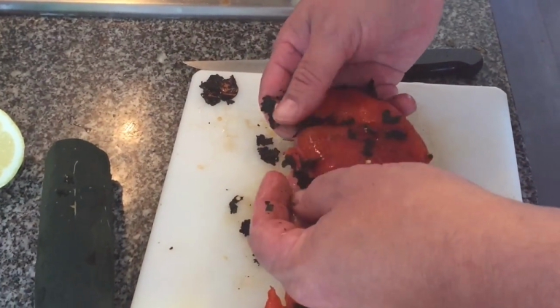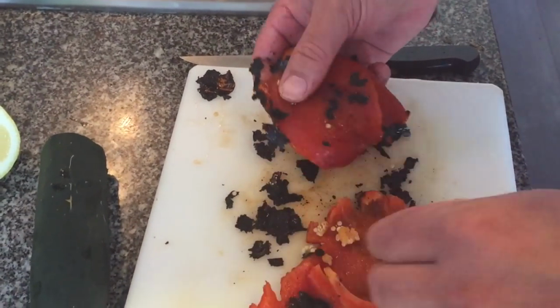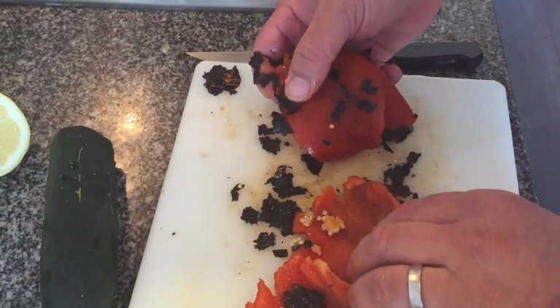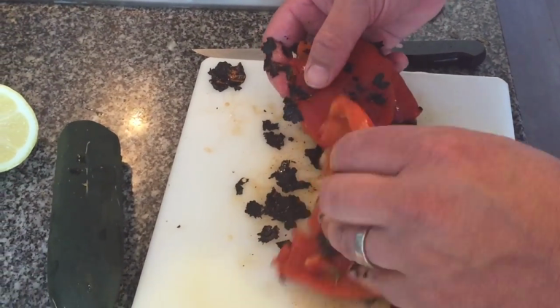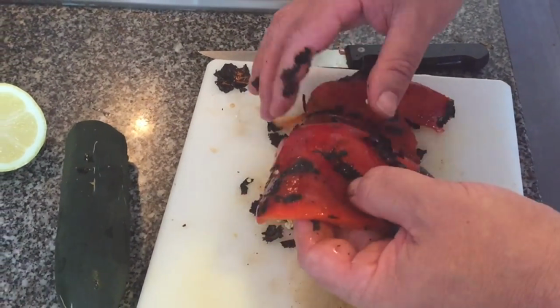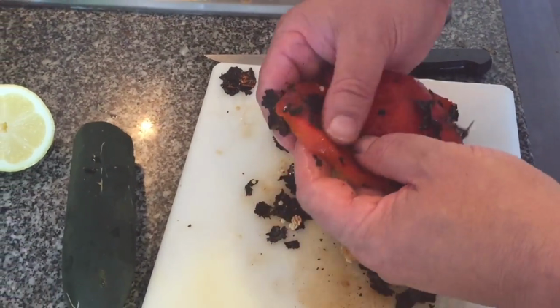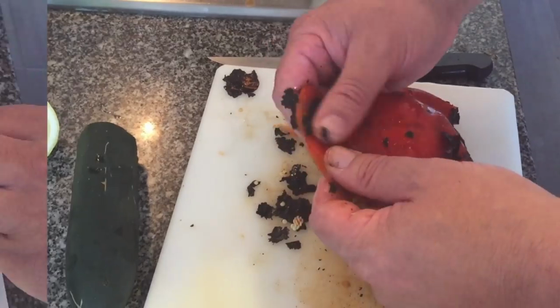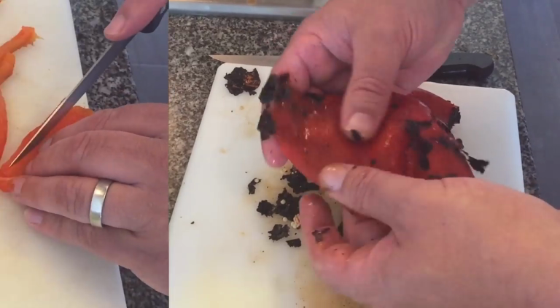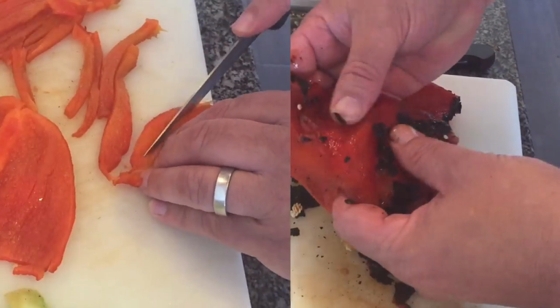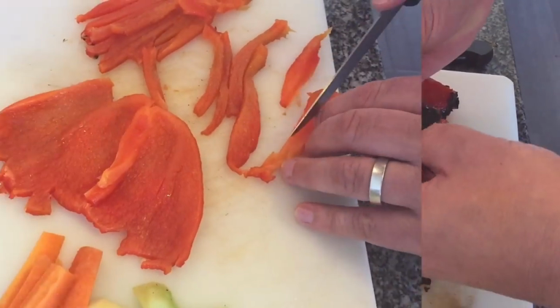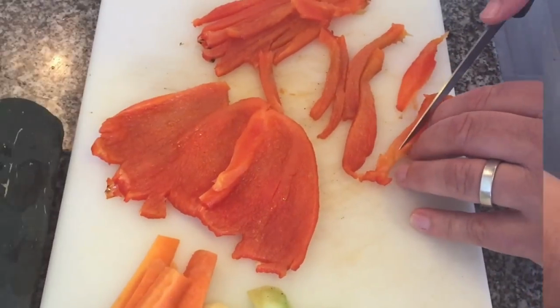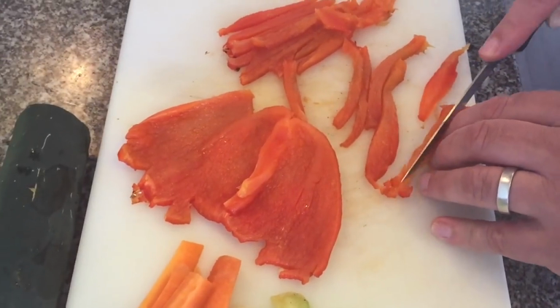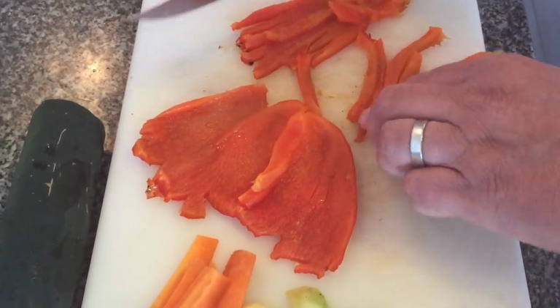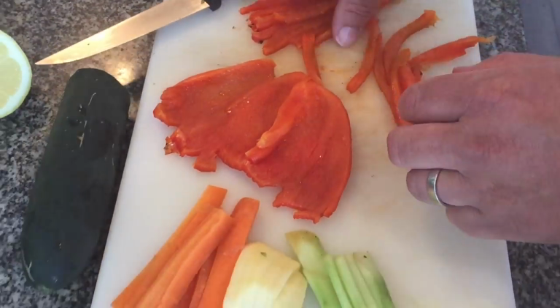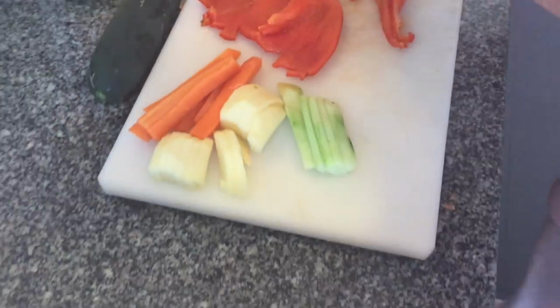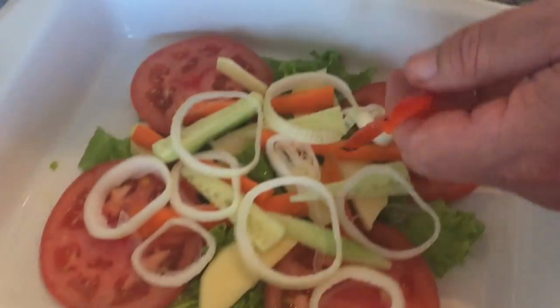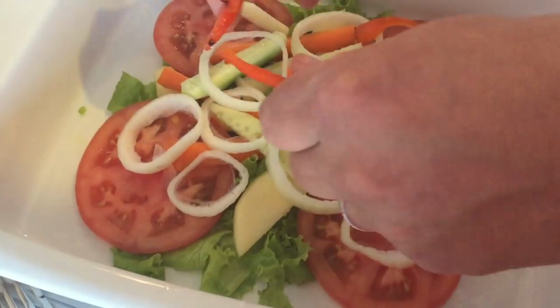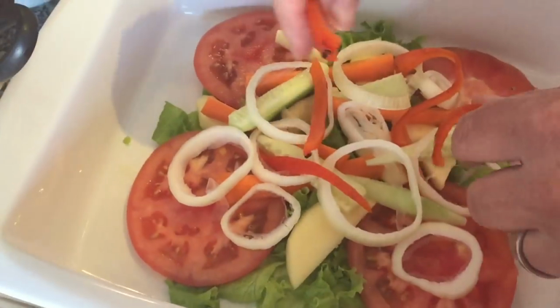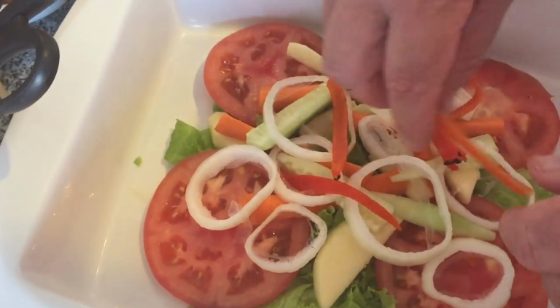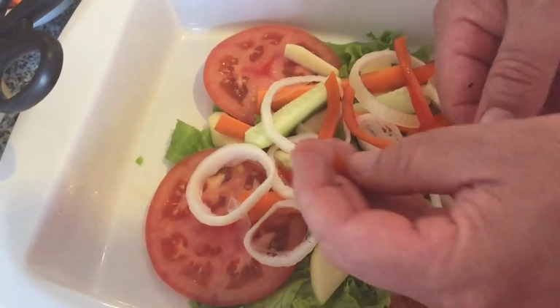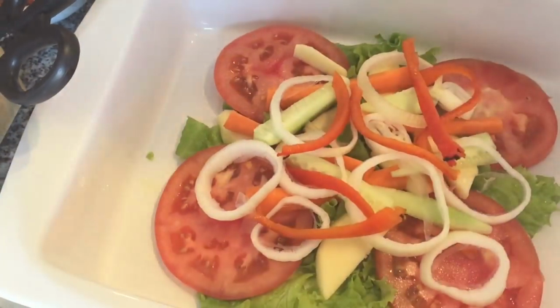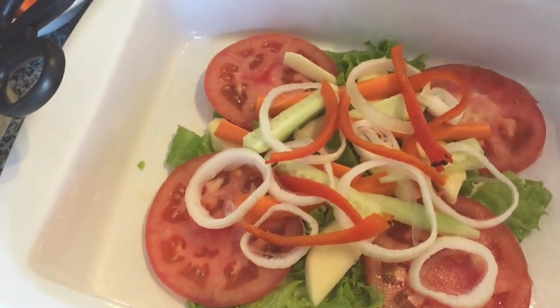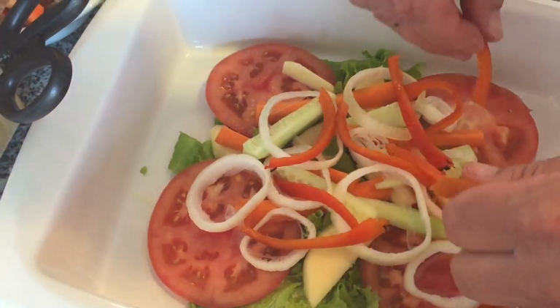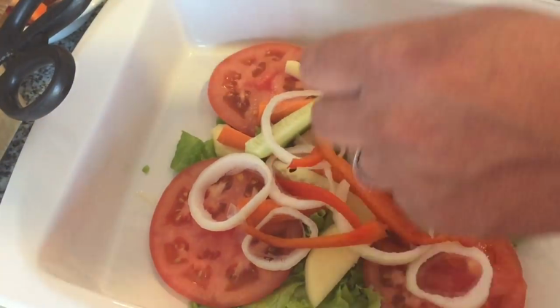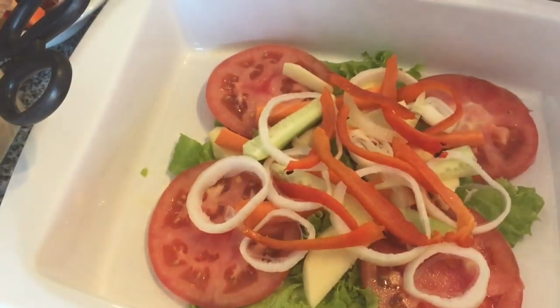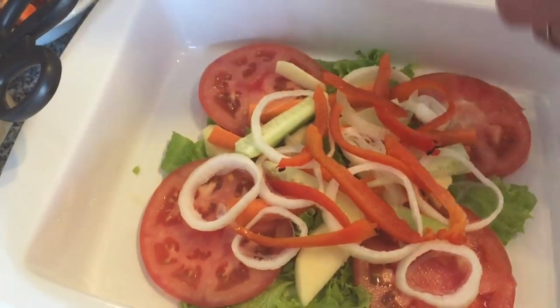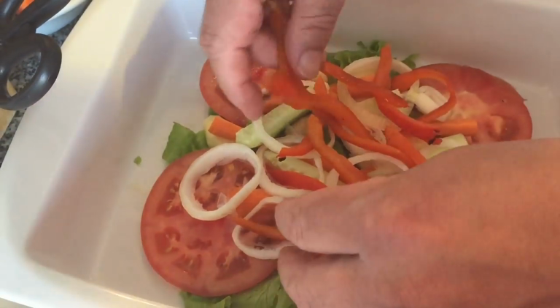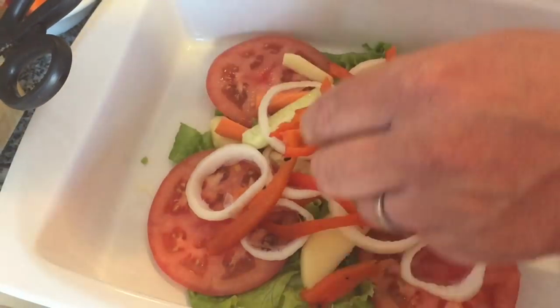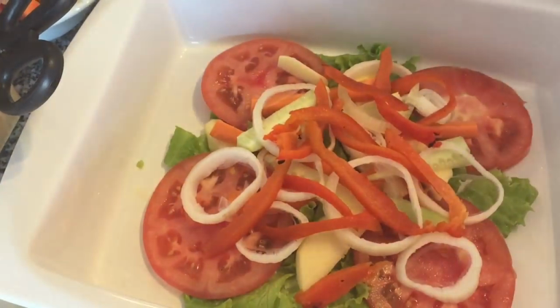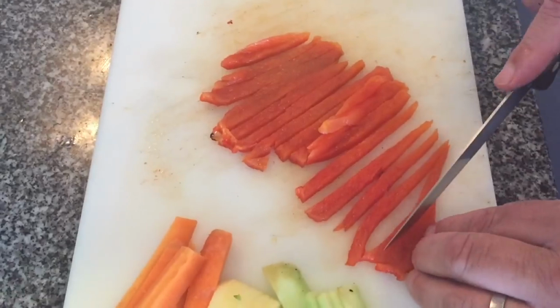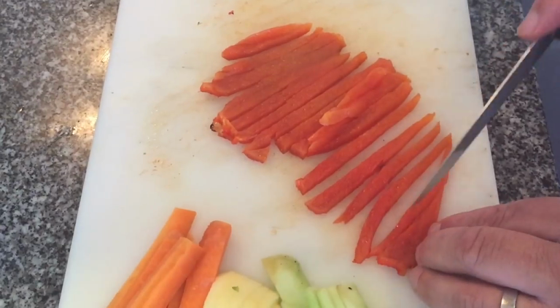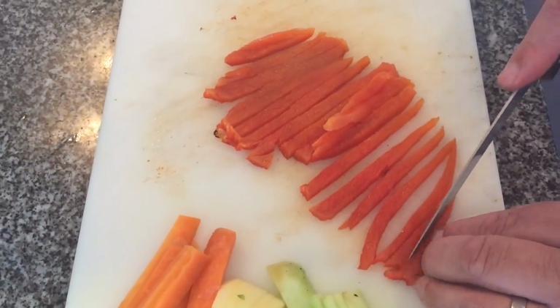Back to the pepper — we're just peeling the burnt skin off and then cutting that into strips as well. It has a lovely barbecue char-grilled taste when it's done this way, and we're just adding those thin strips onto the salad.